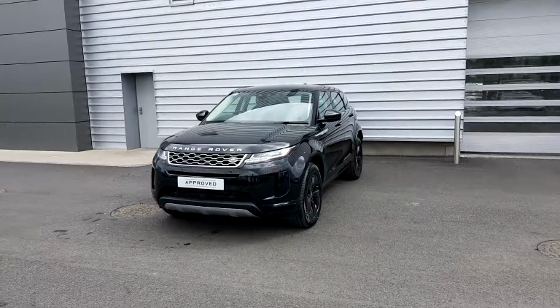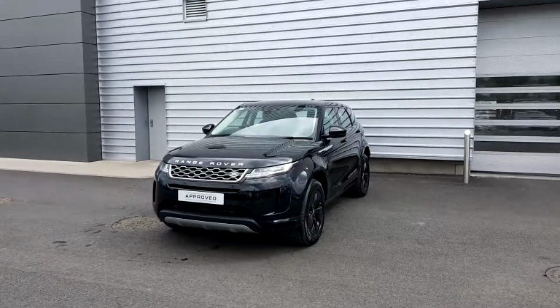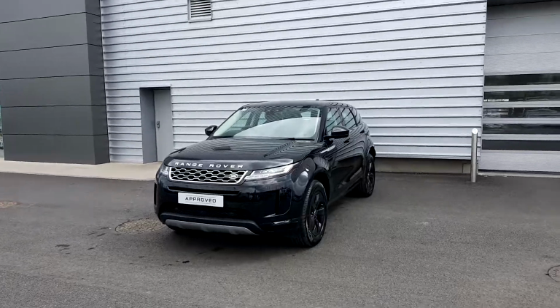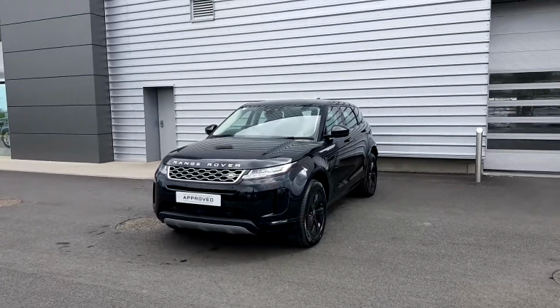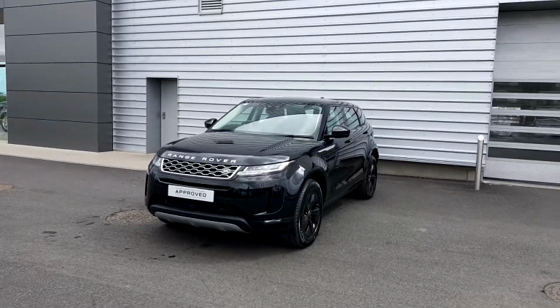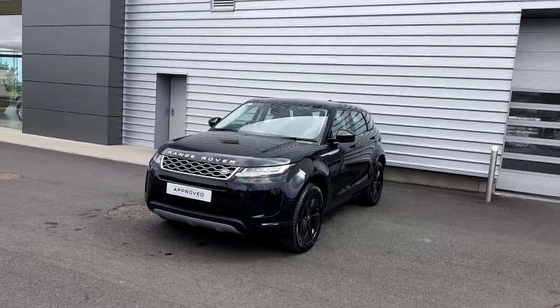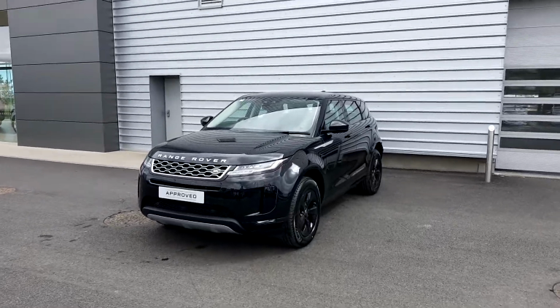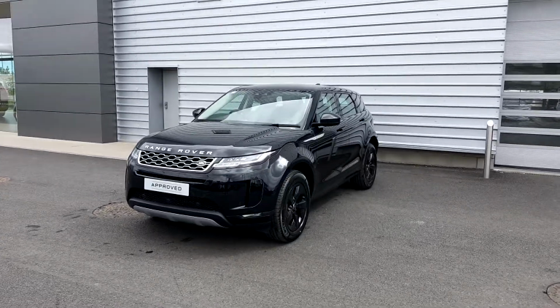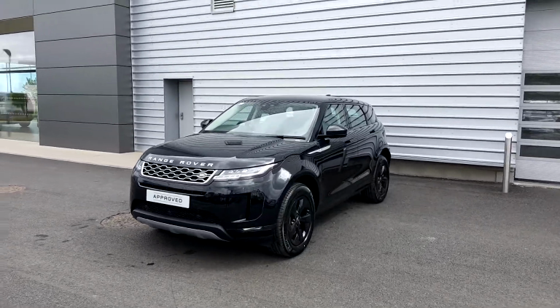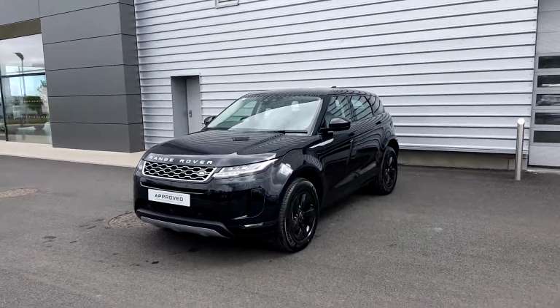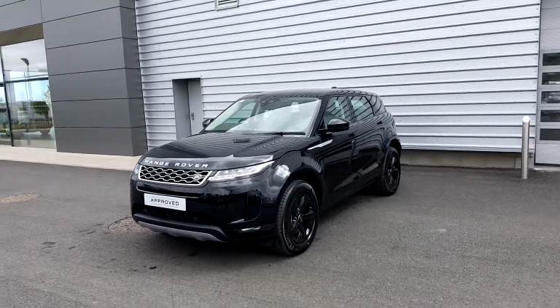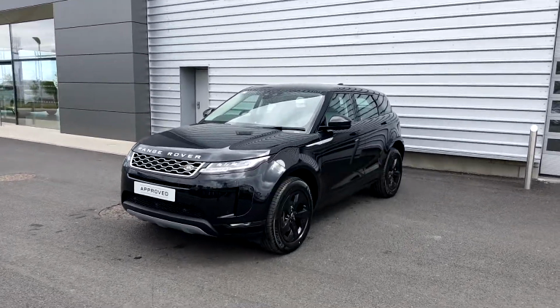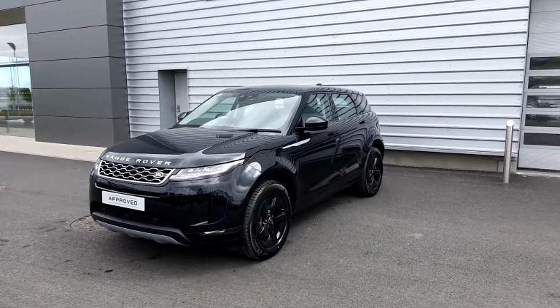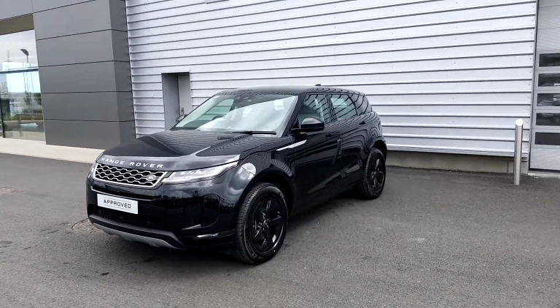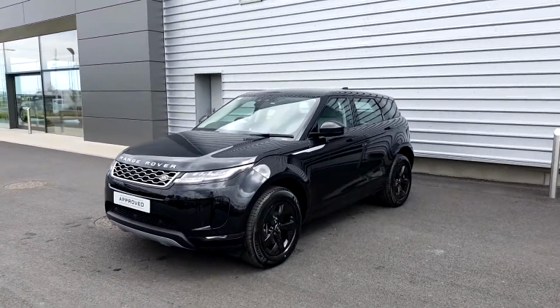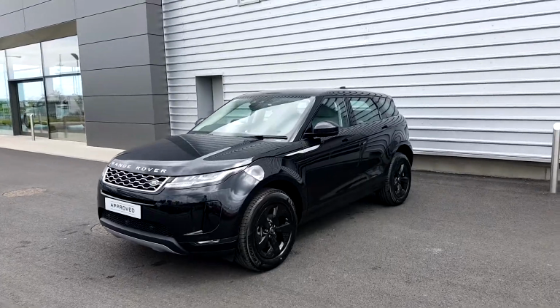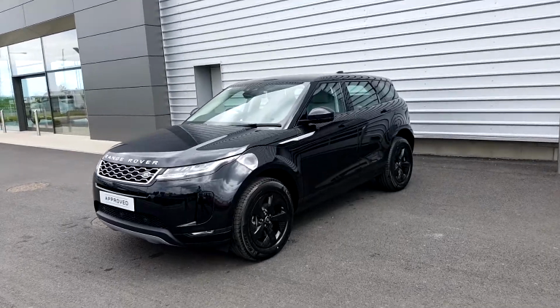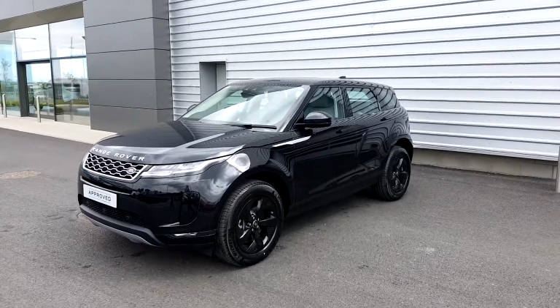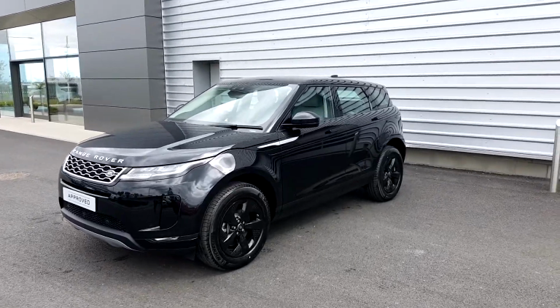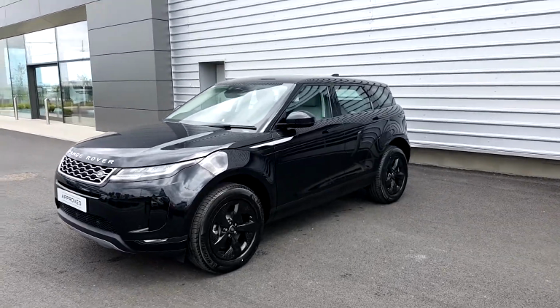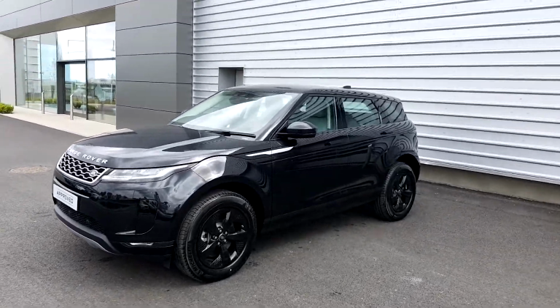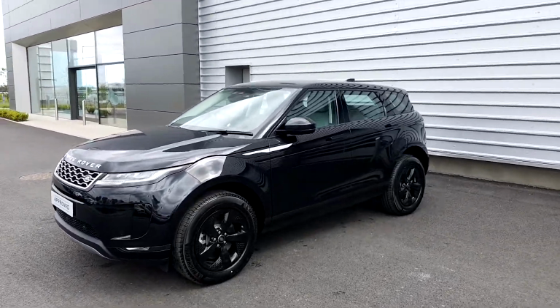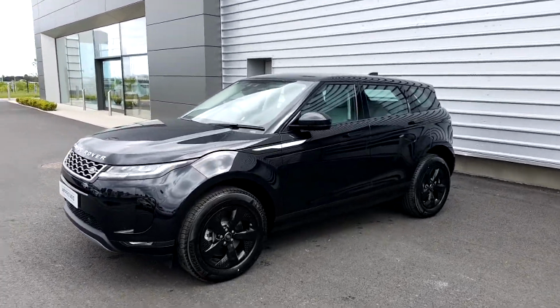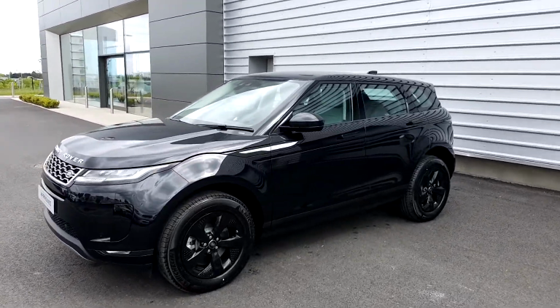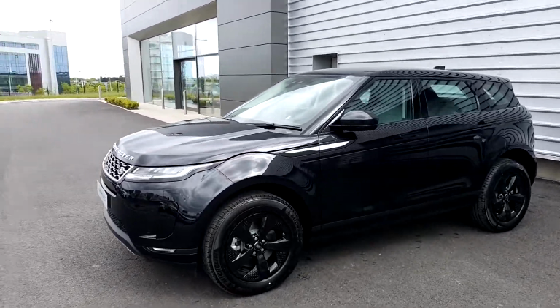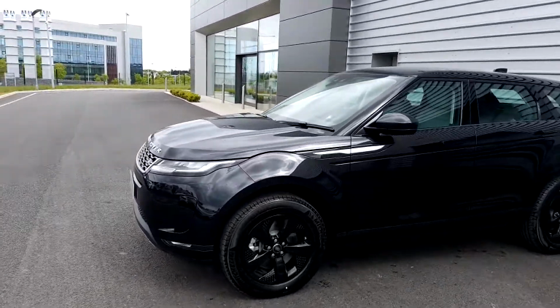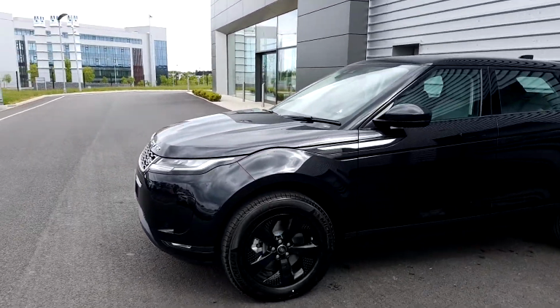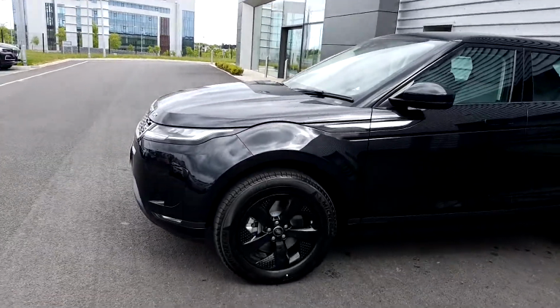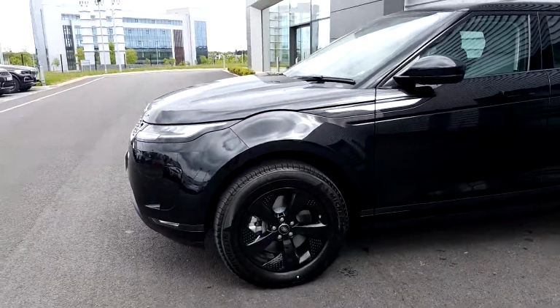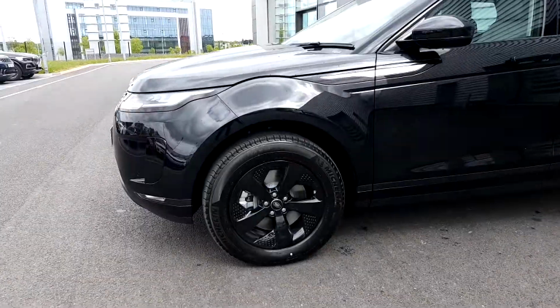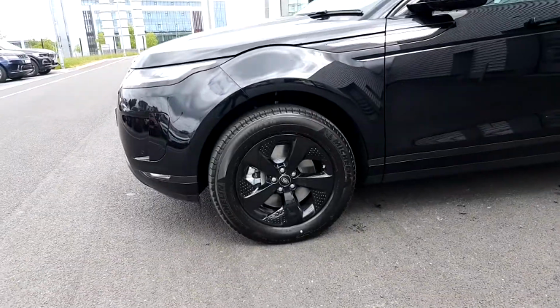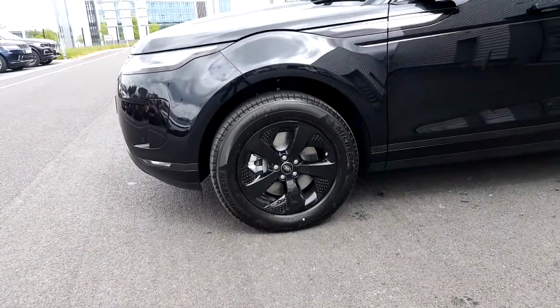It's Joe Duffy, Jaguar Land Rover, Airside Swords. Today we're looking at the brand new Range Rover Evoque. This is an S automatic finished in Santorini black metallic paint with 18 inch gloss black alloy wheels.